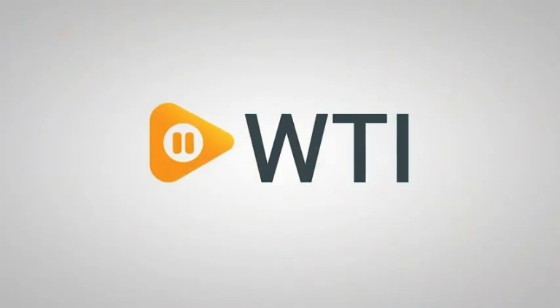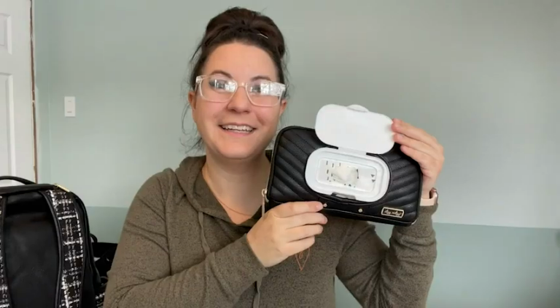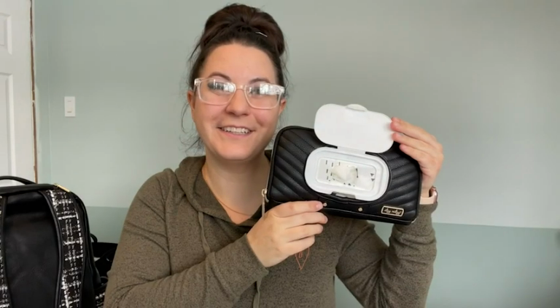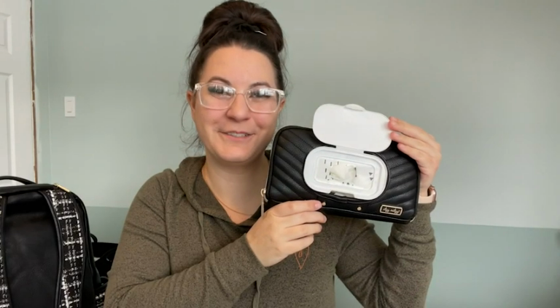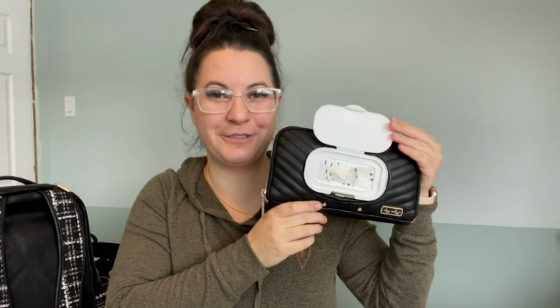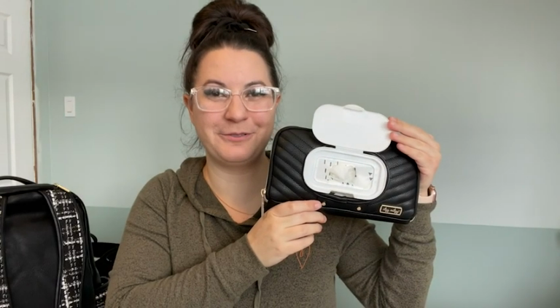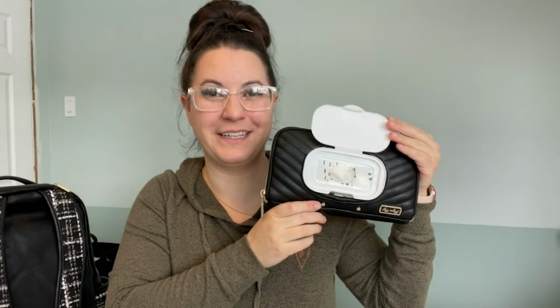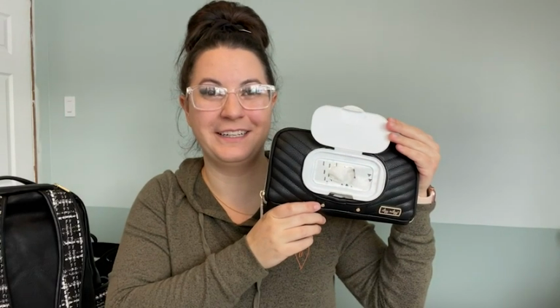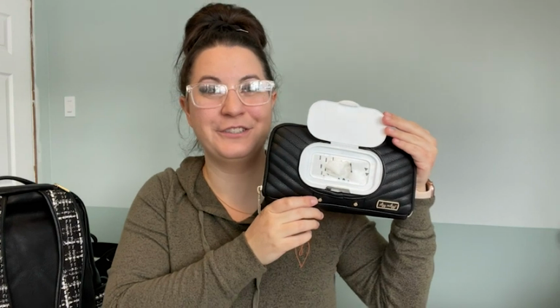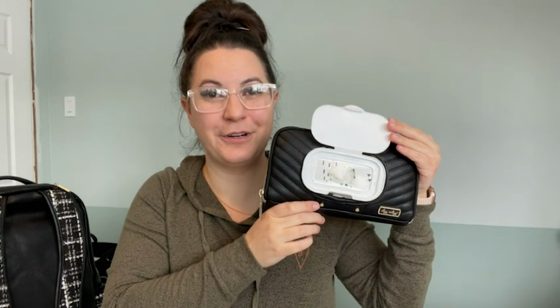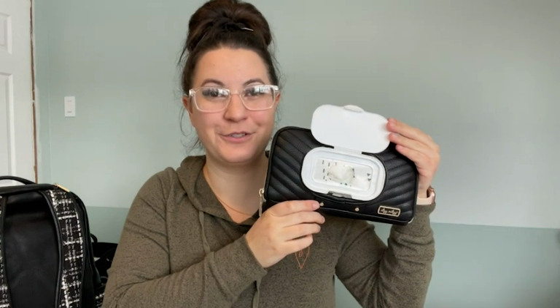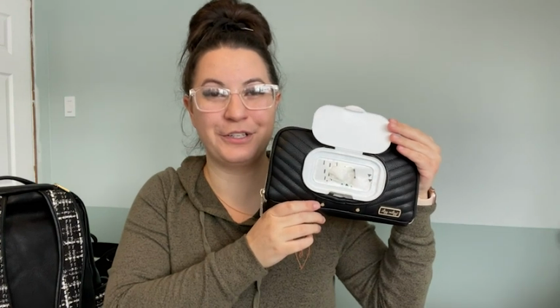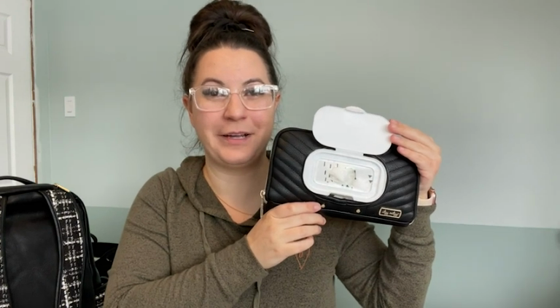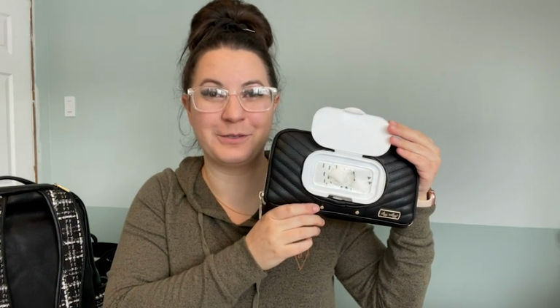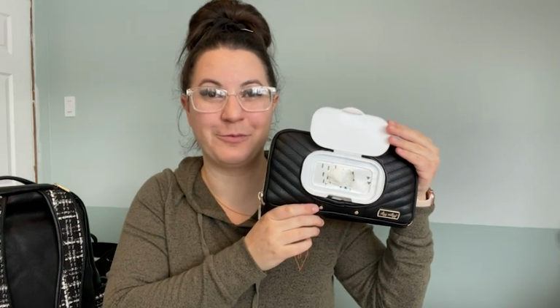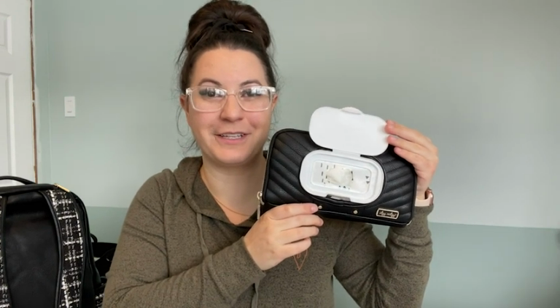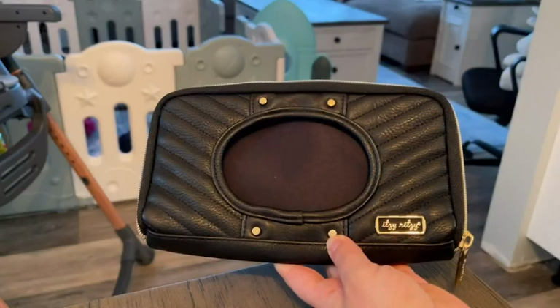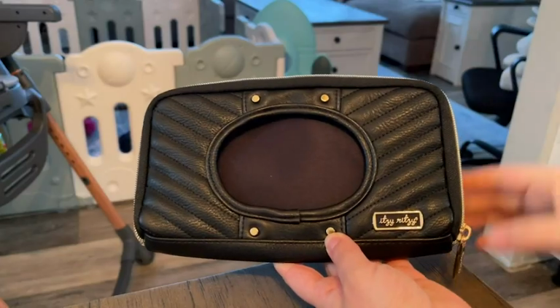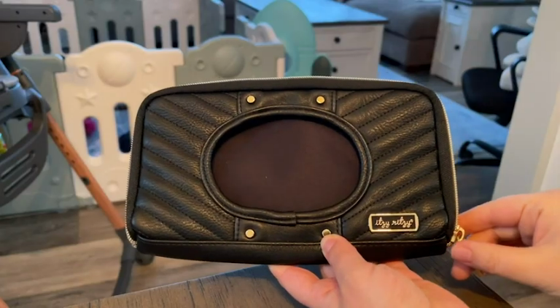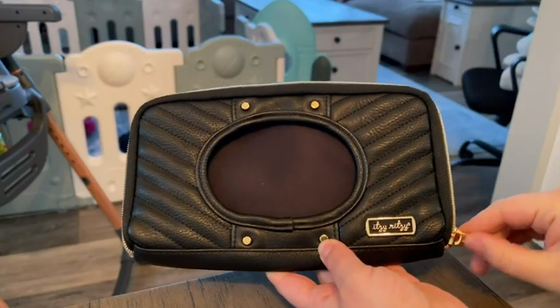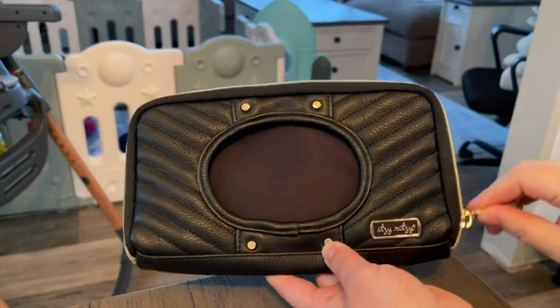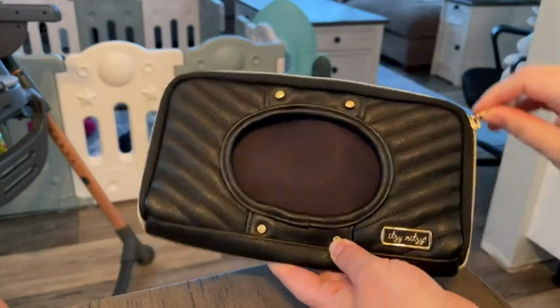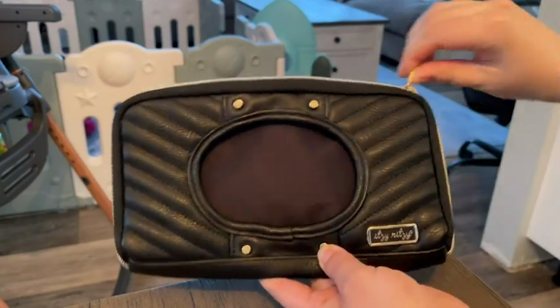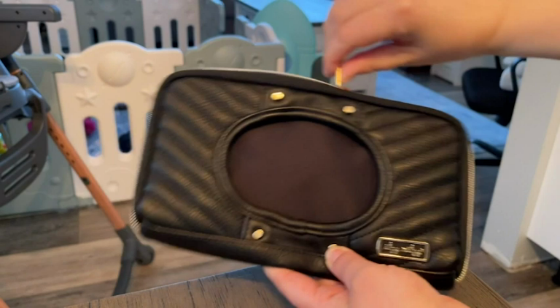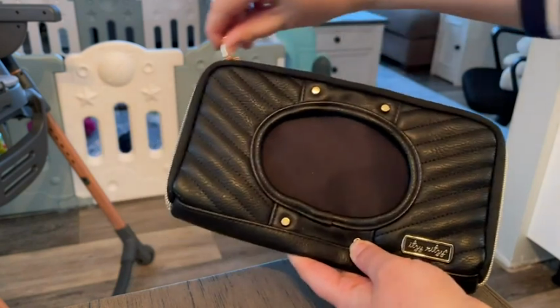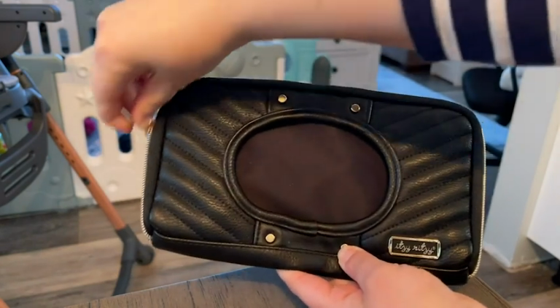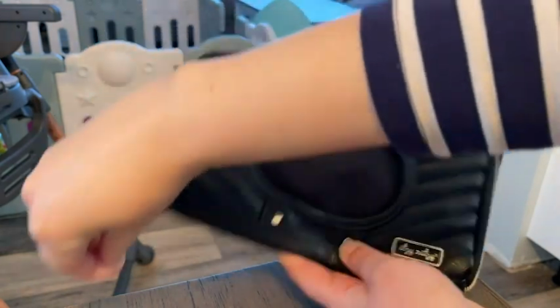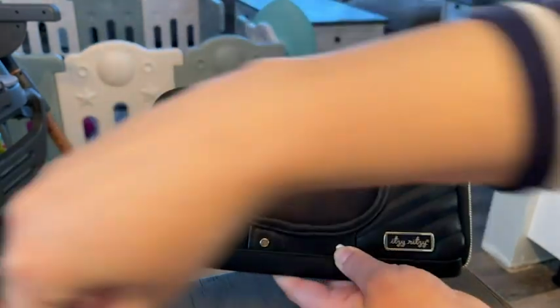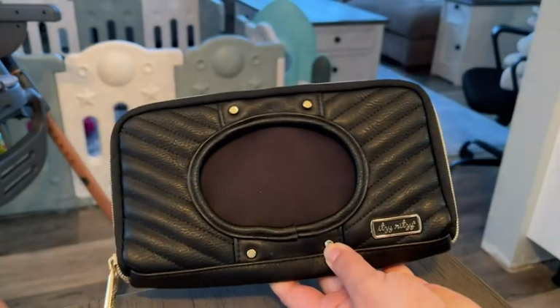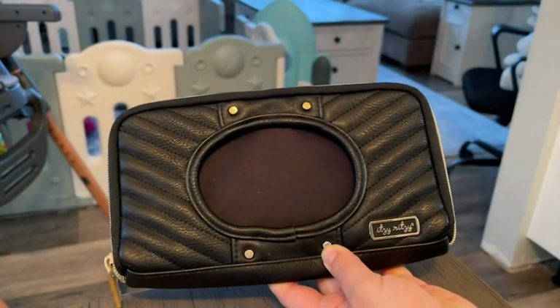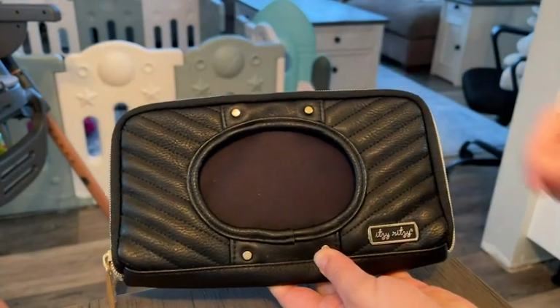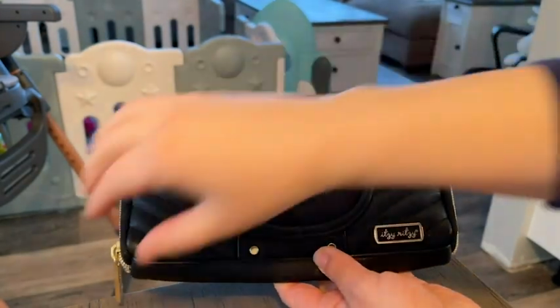Hey there, it's Brooke with WTI. Do you want a super cute way to store your wipes either in the diaper bag or in your car? This Itsy Ritsy wipes pouch is what you're looking for.